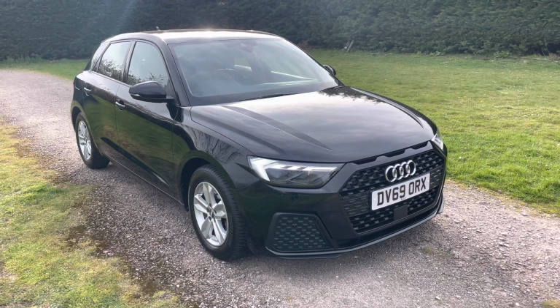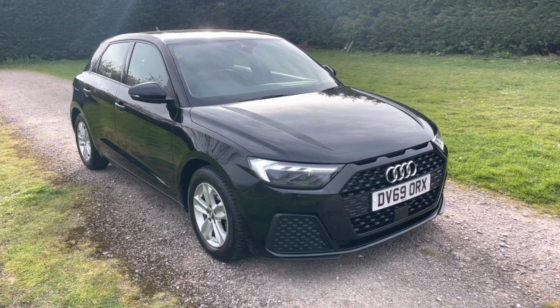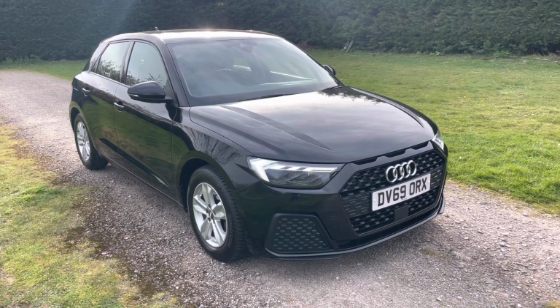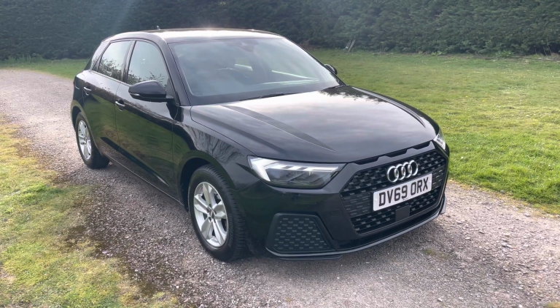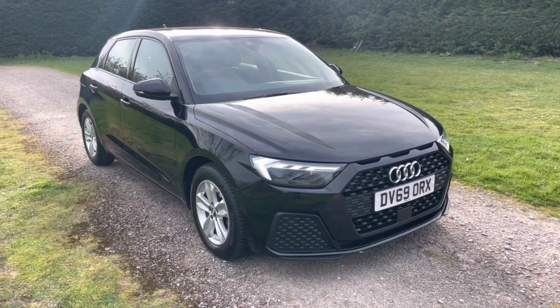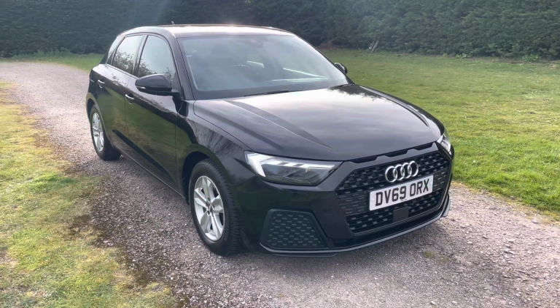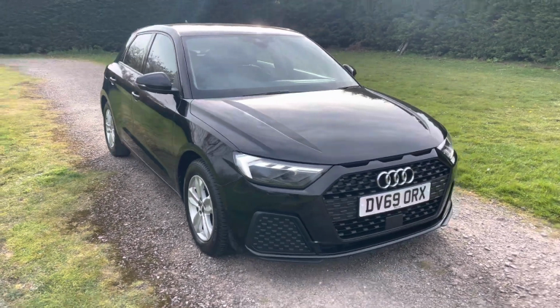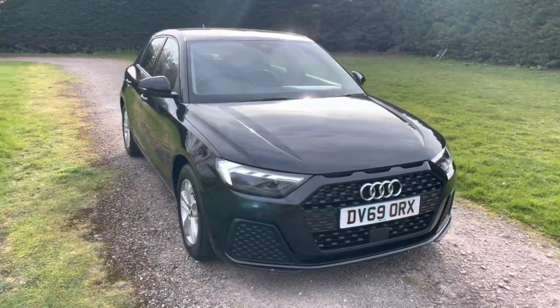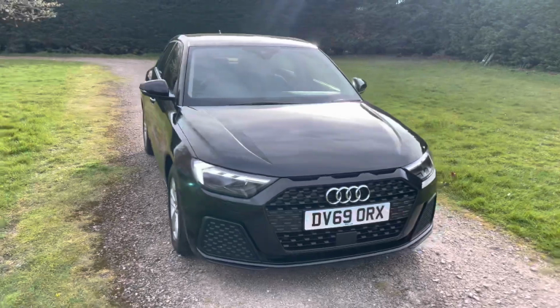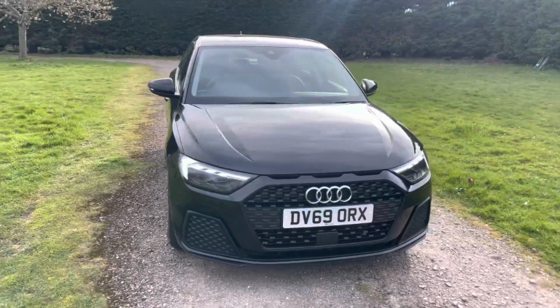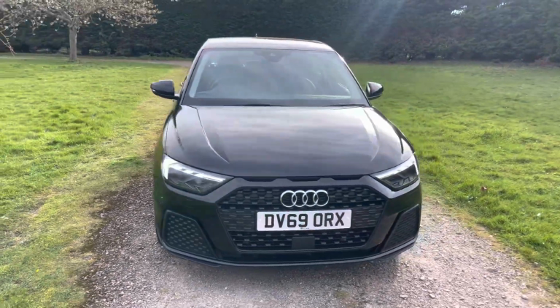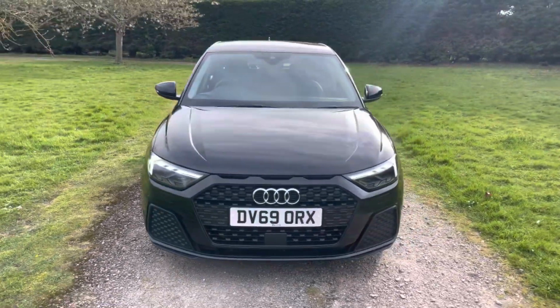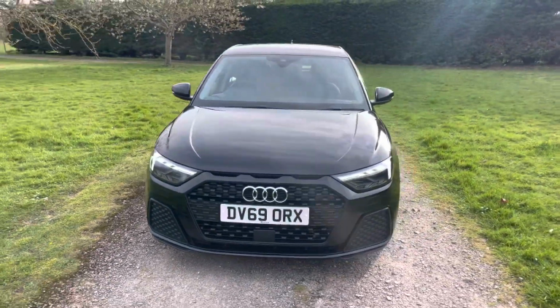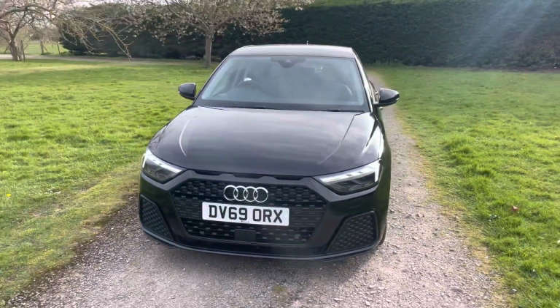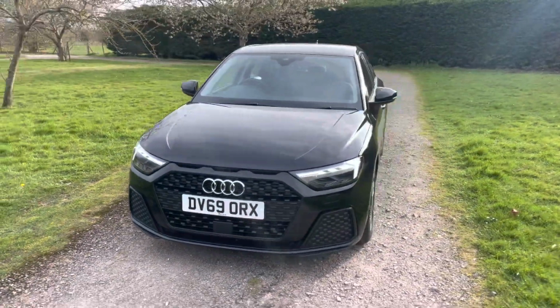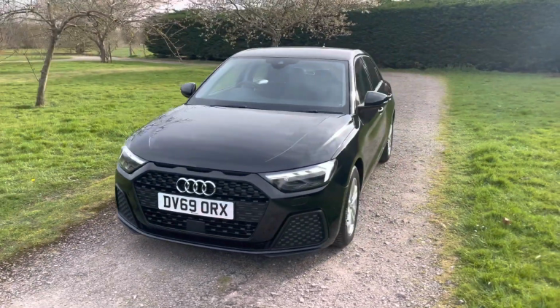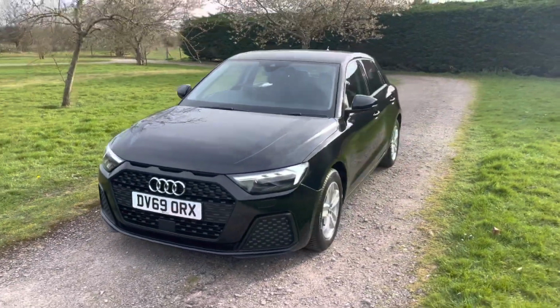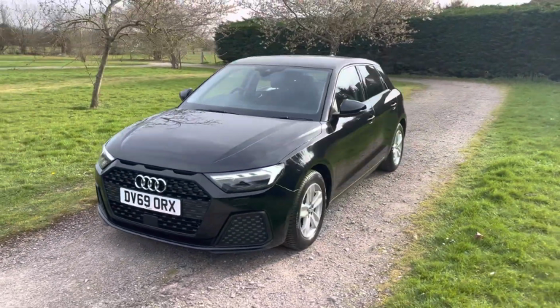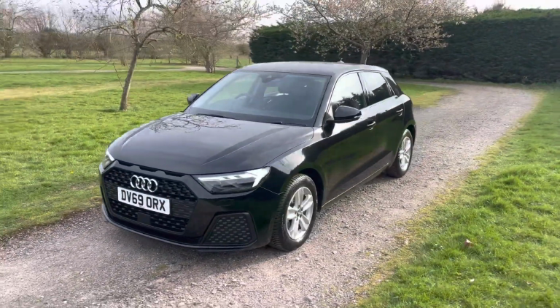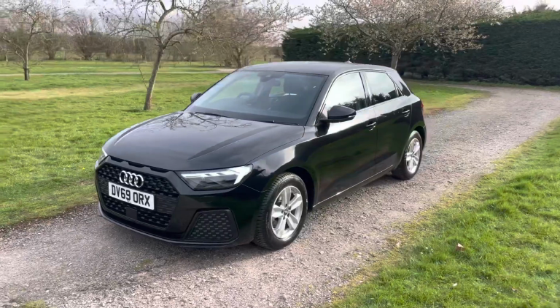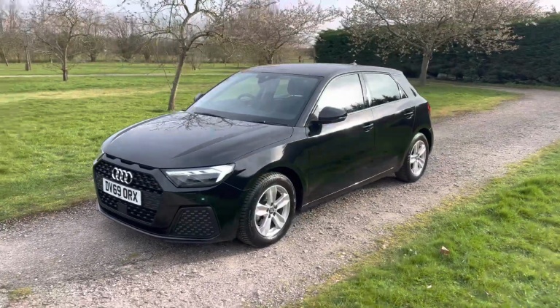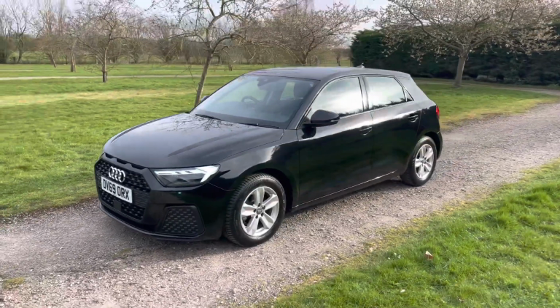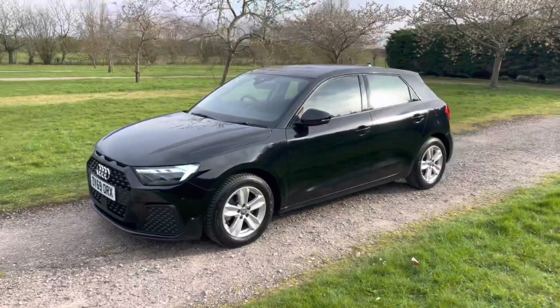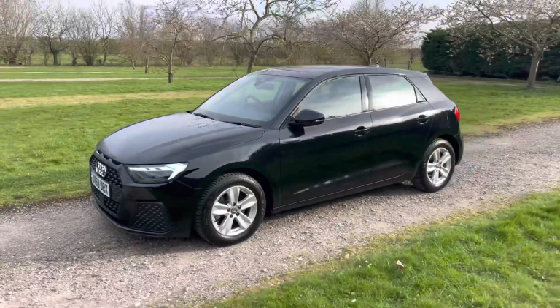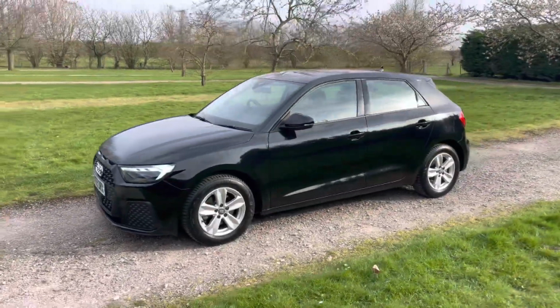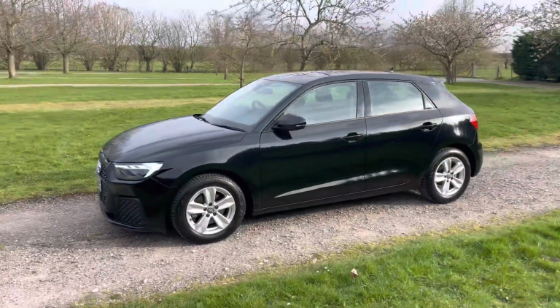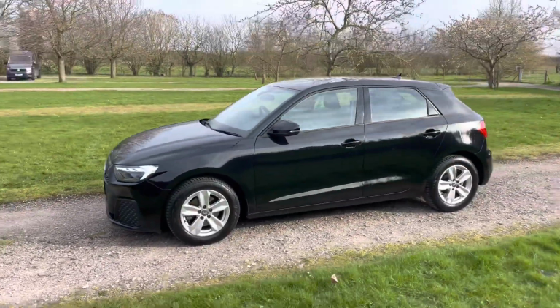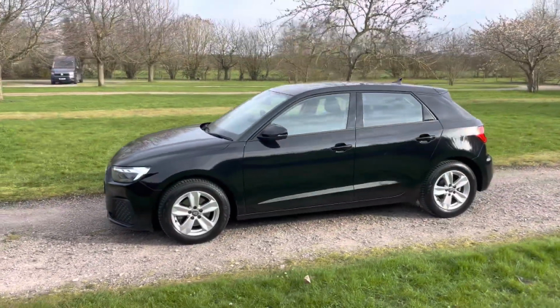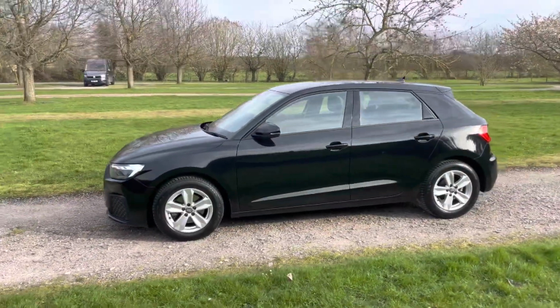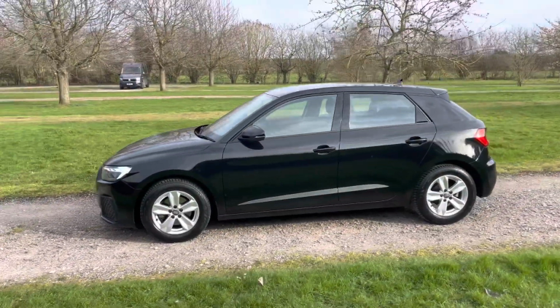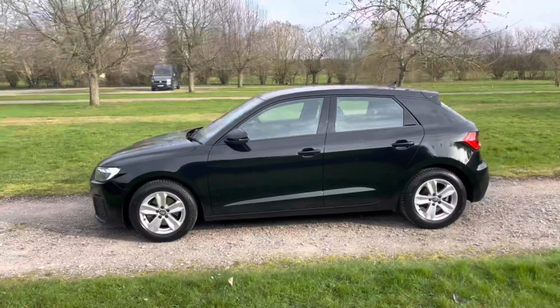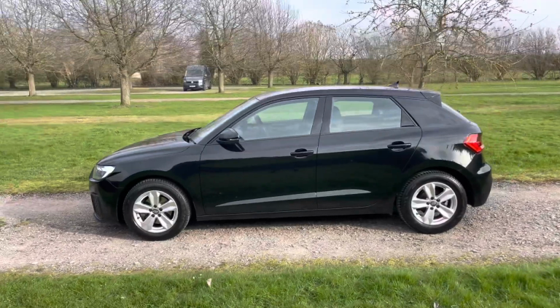Welcome to Elms, and here we have our lovely Audi A1. It's a Sportback, so it means it's got five doors. As you can see, it's a one-litre turbo petrol automatic — really lovely to drive.